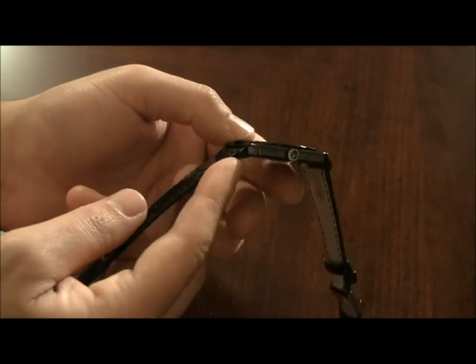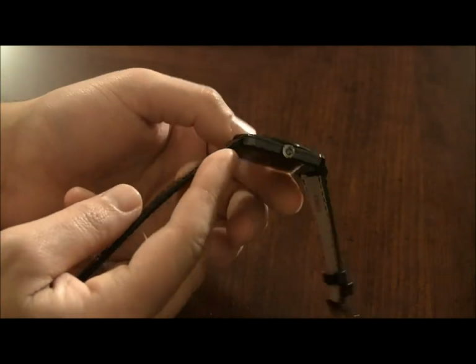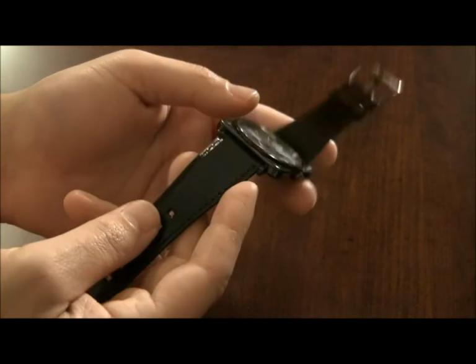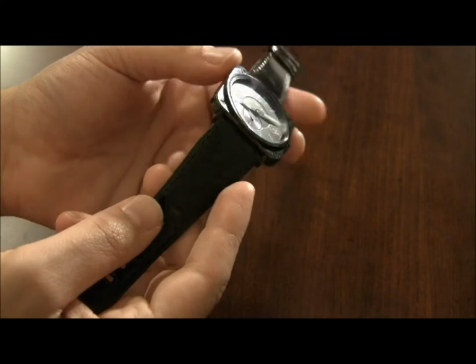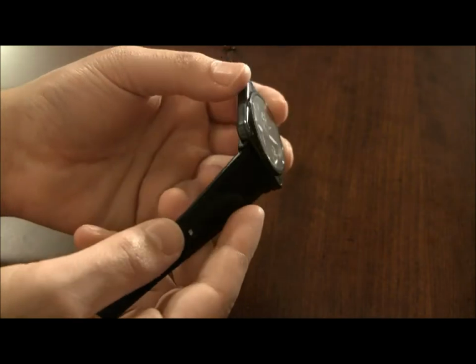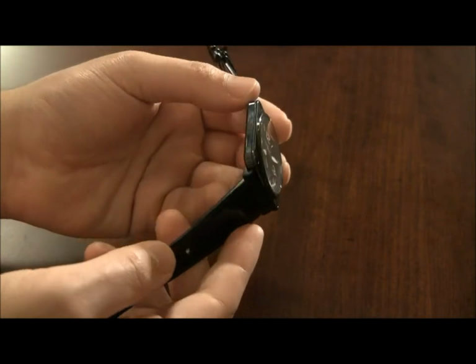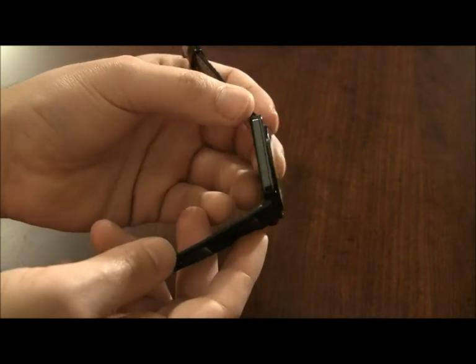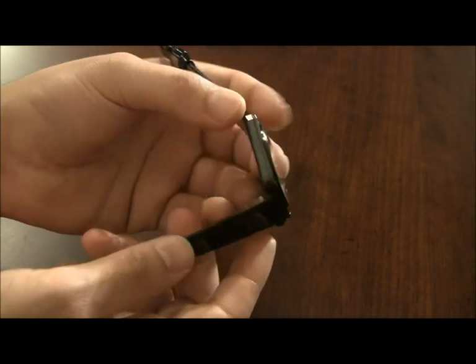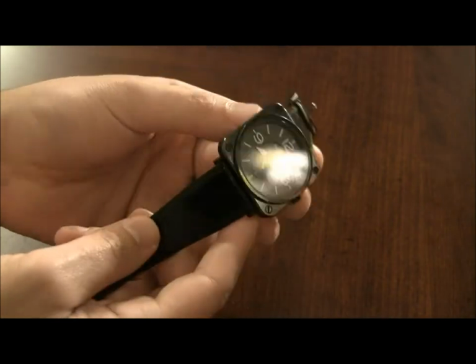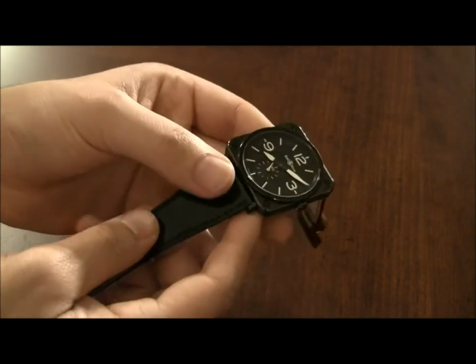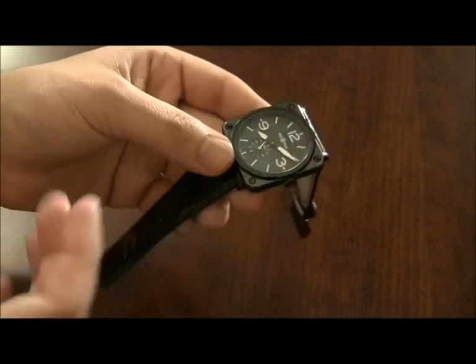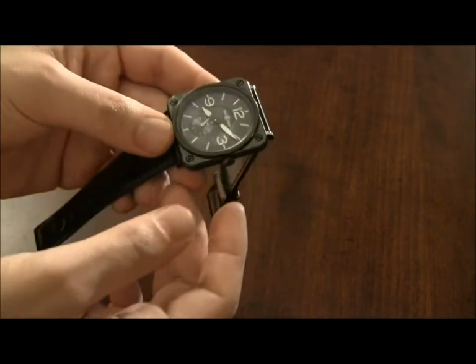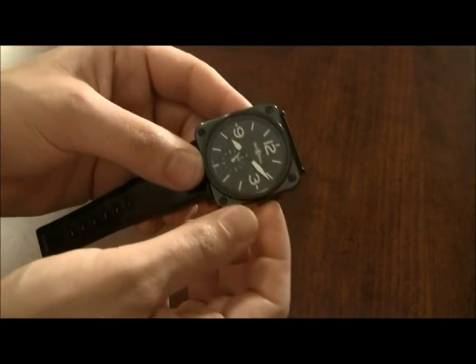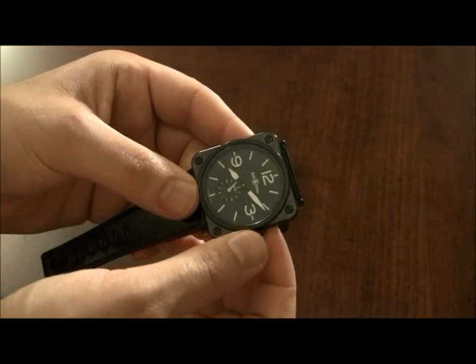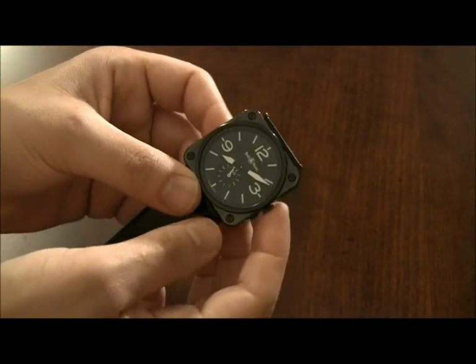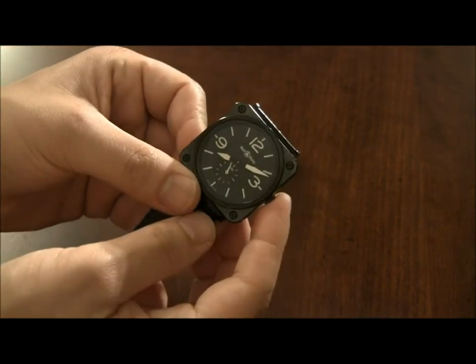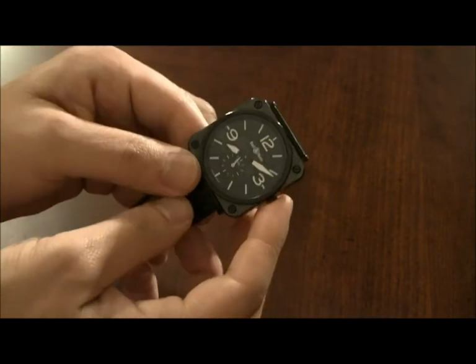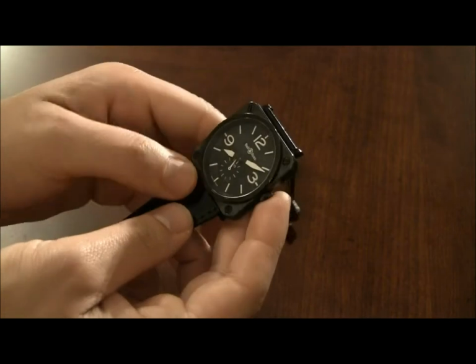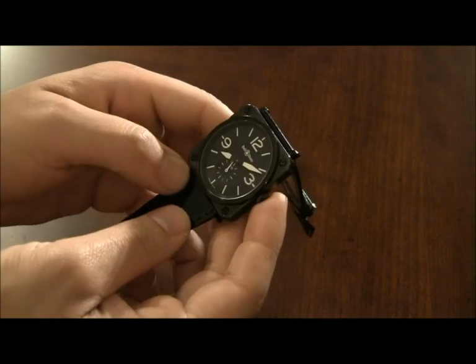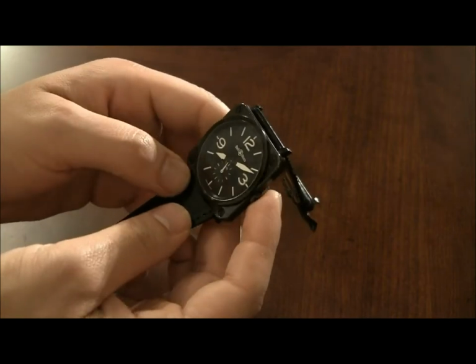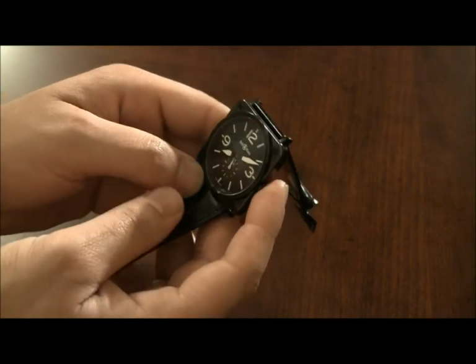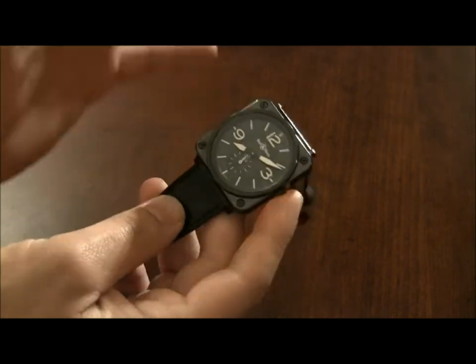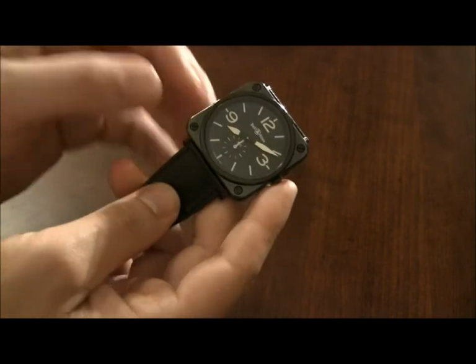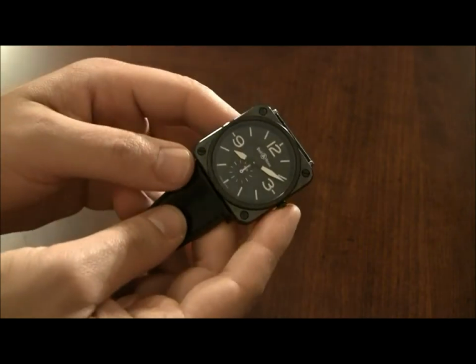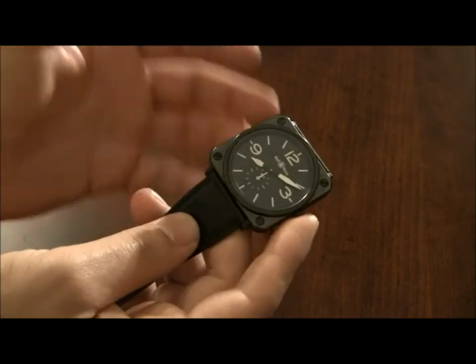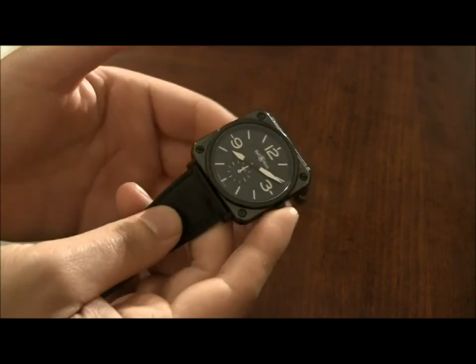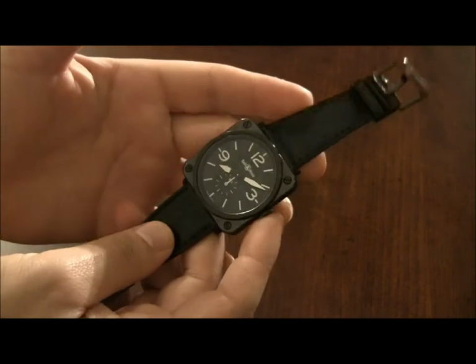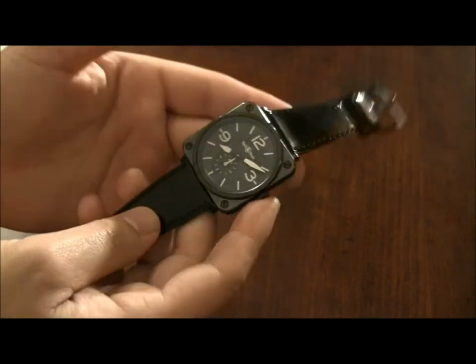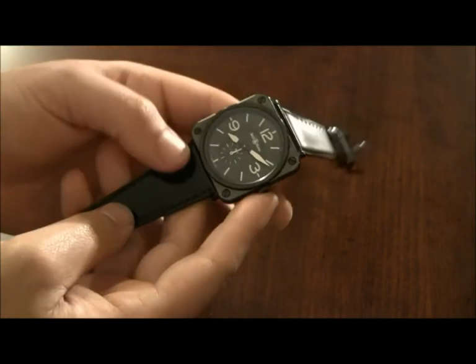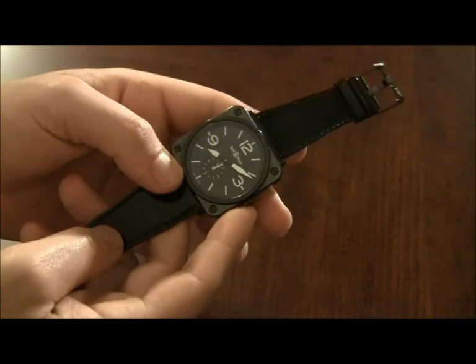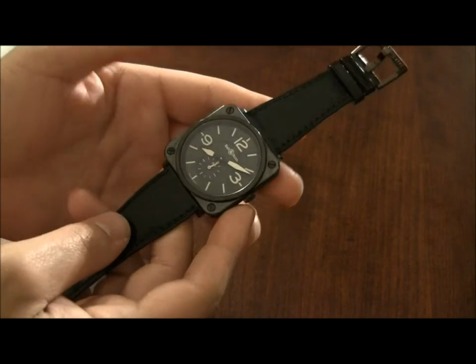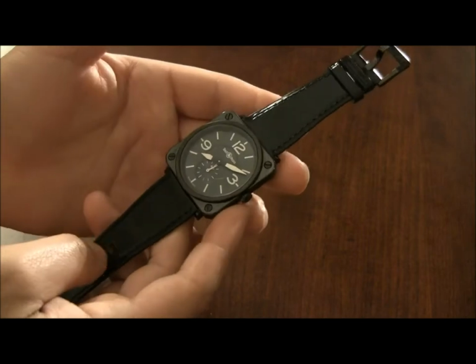It's very, very thin. It was actually originally supposed to have a manually wound mechanical movement, but they later since put in a quartz movement because it just seemed to make a lot more sense. This is, technically speaking, a woman's piece.